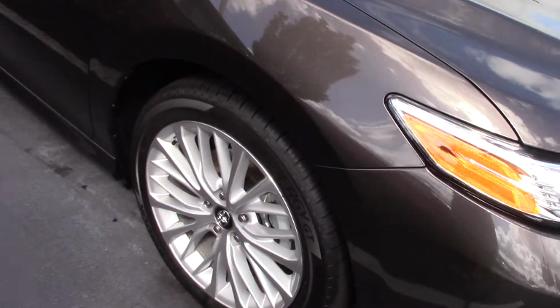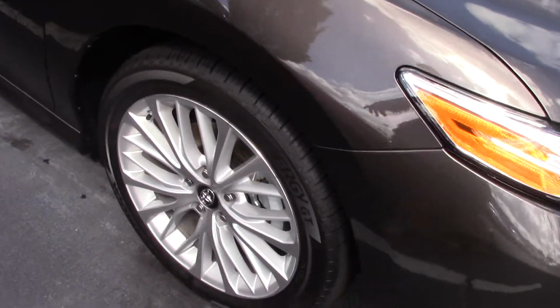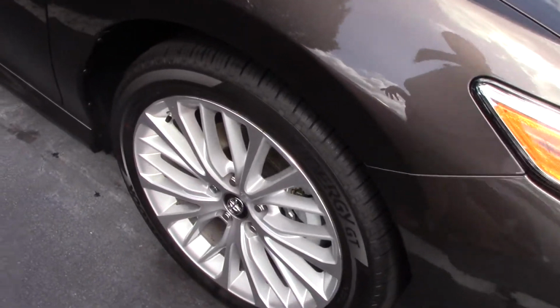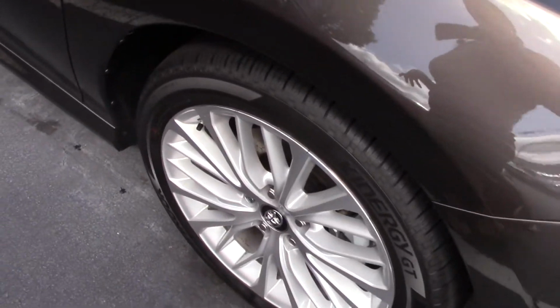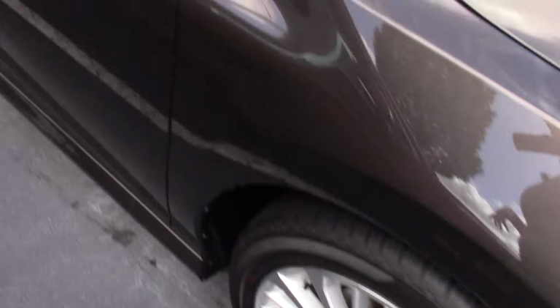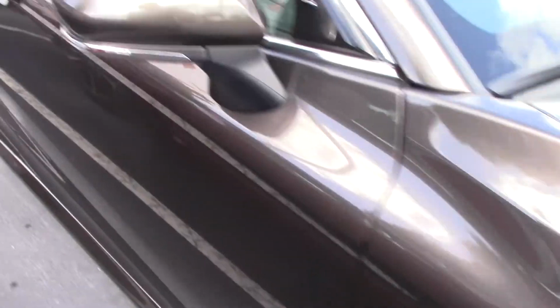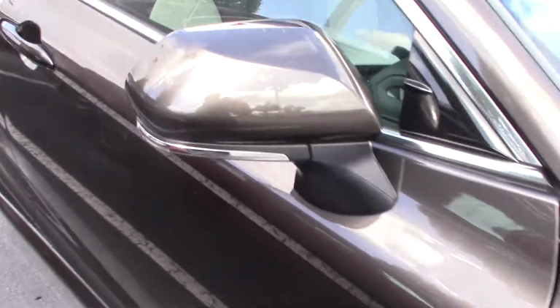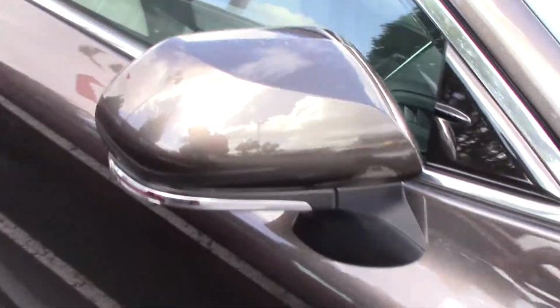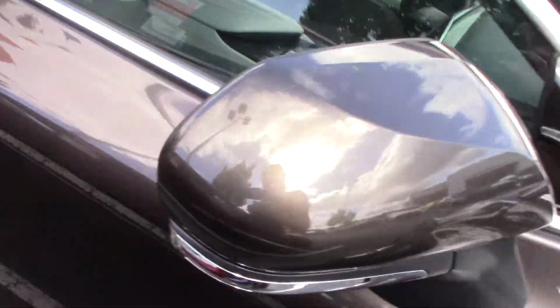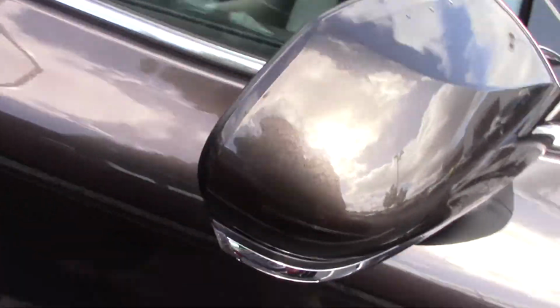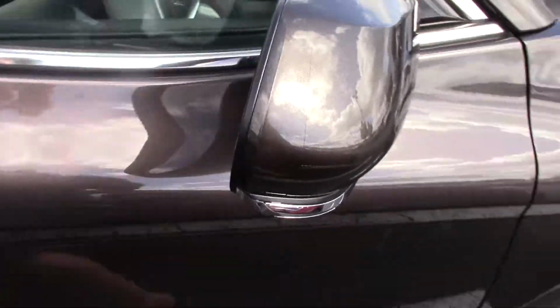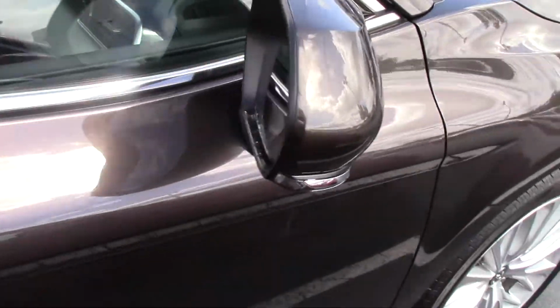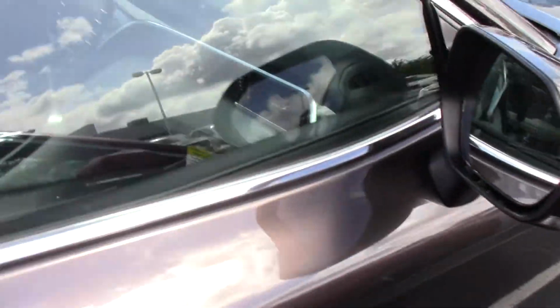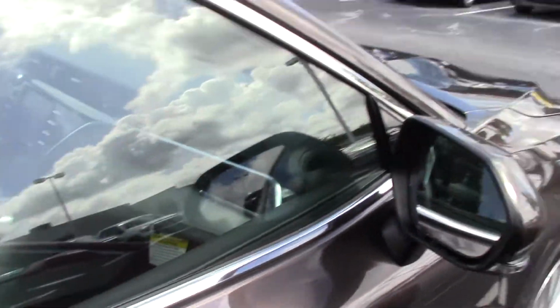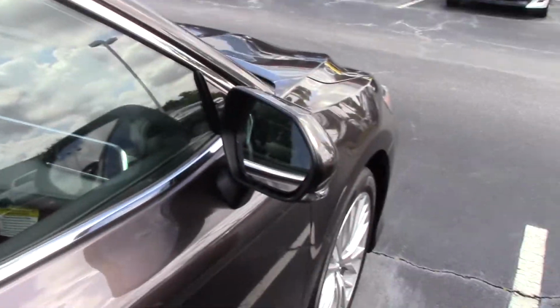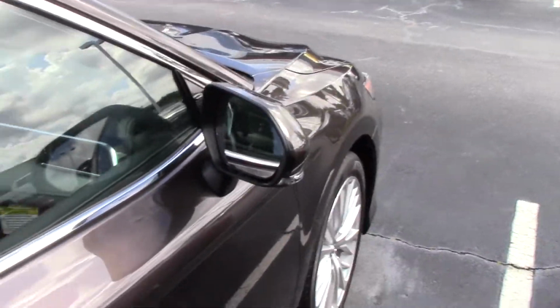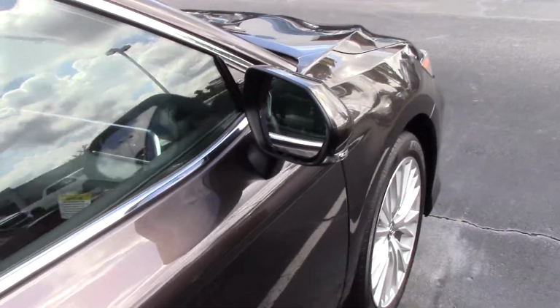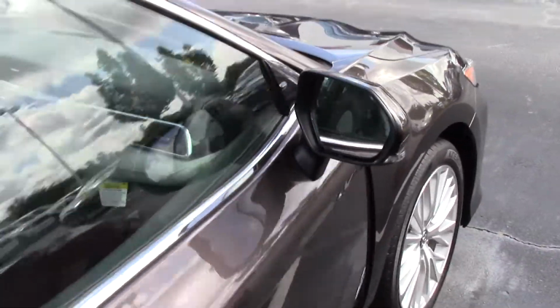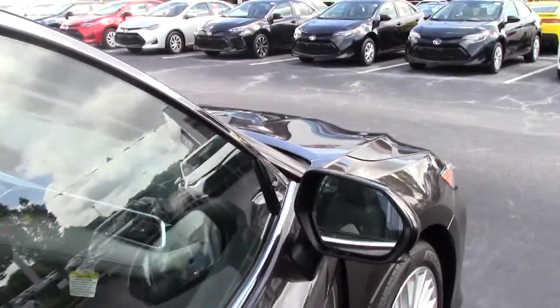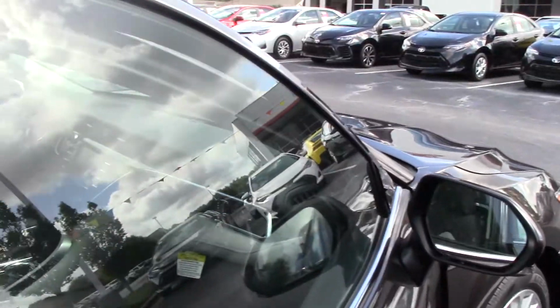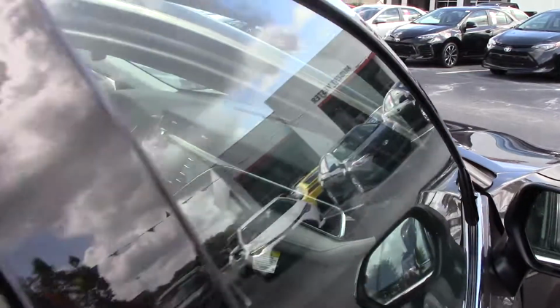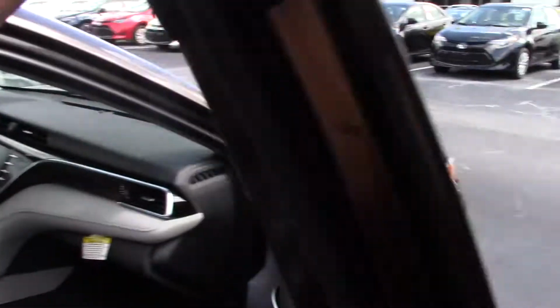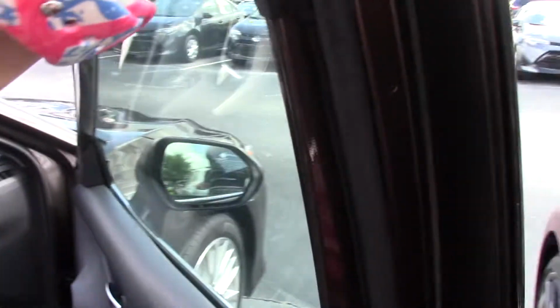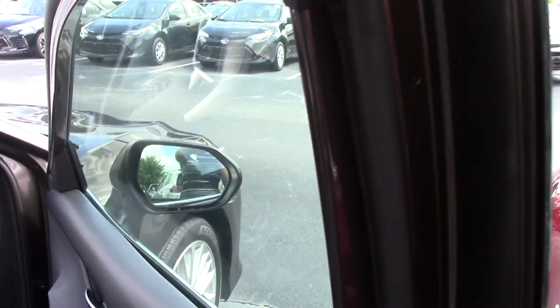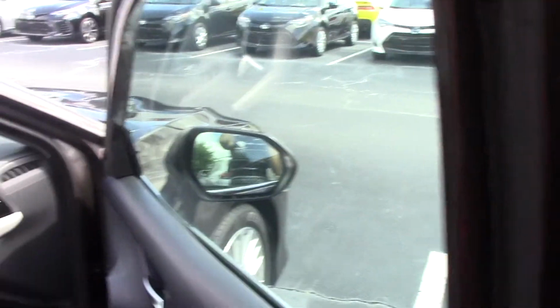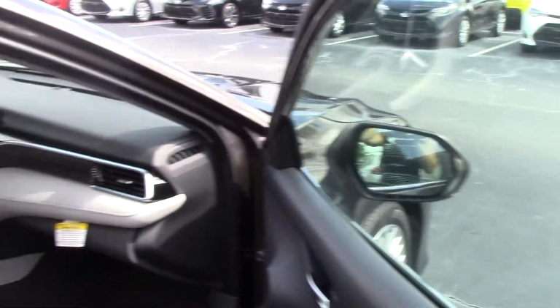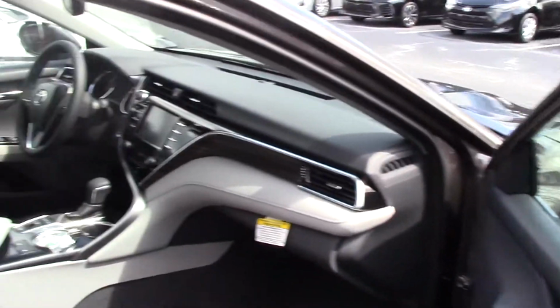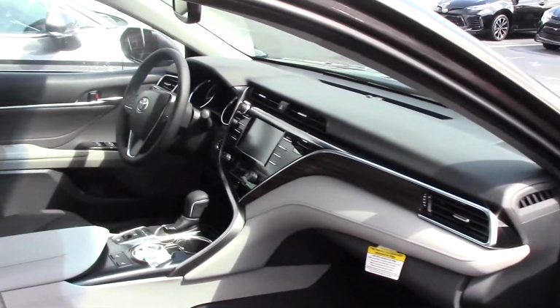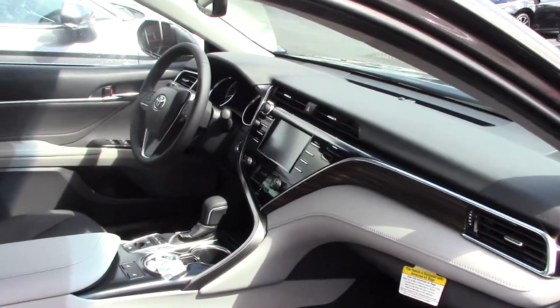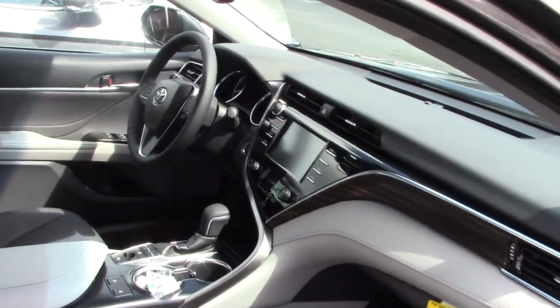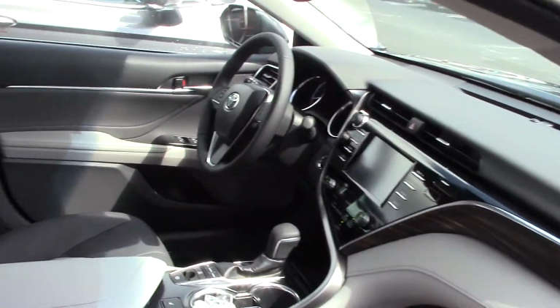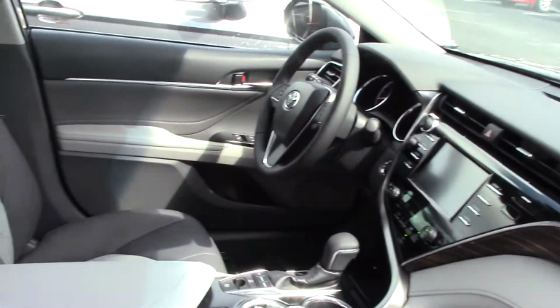18-inch wheels. Turn signal indicator on the mirror, and it does have blind spot monitoring as well. Keyless entry, which means you can lock and unlock all doors from your driver and passenger door handle.